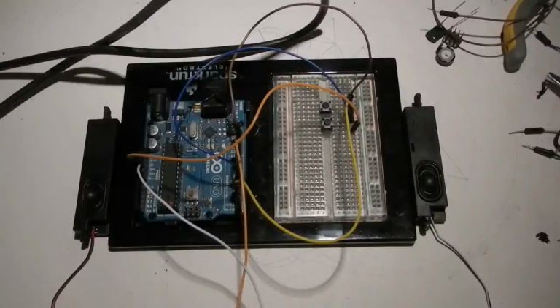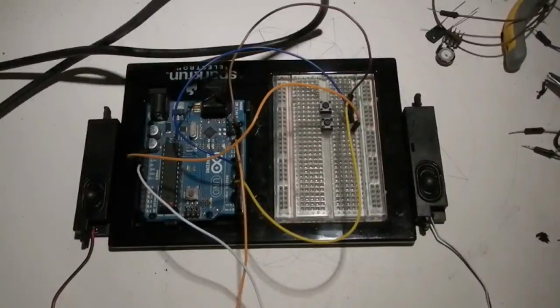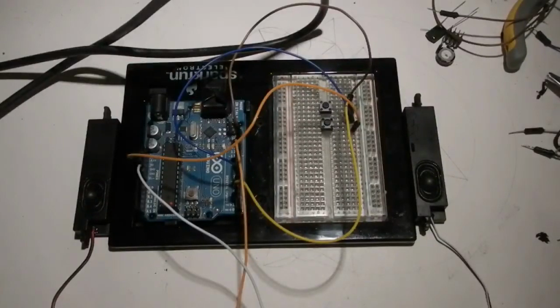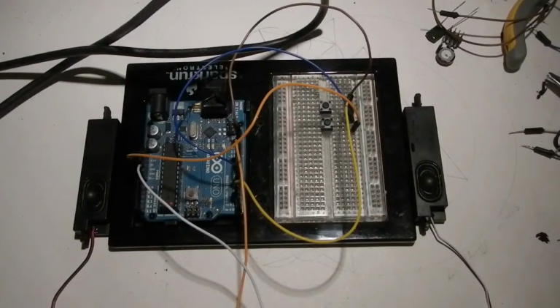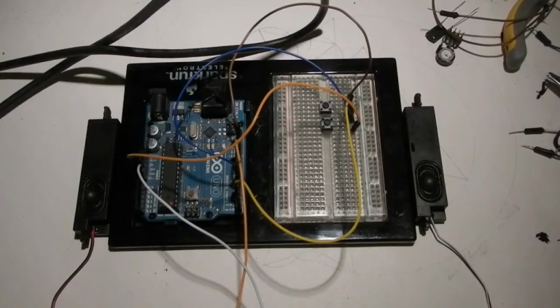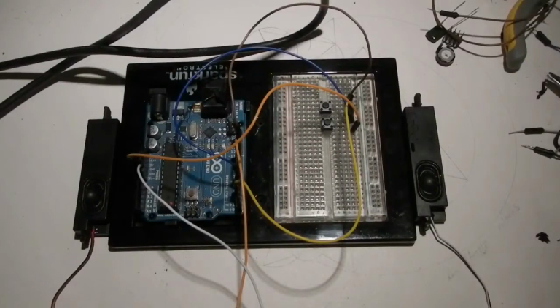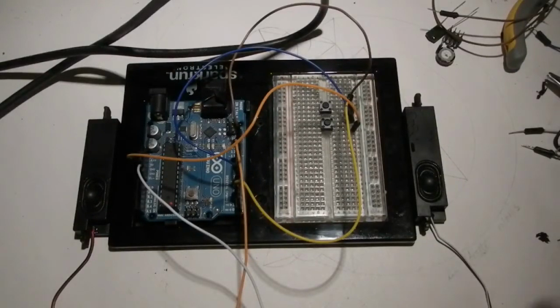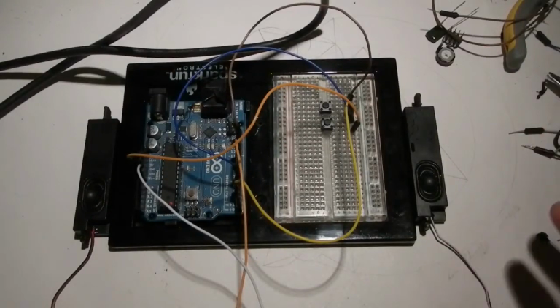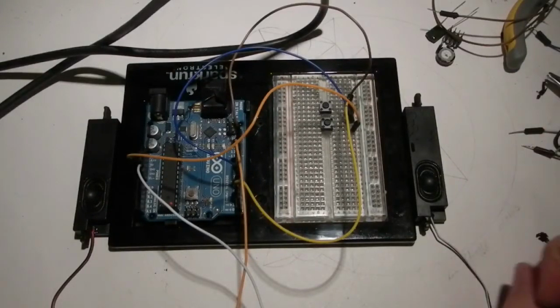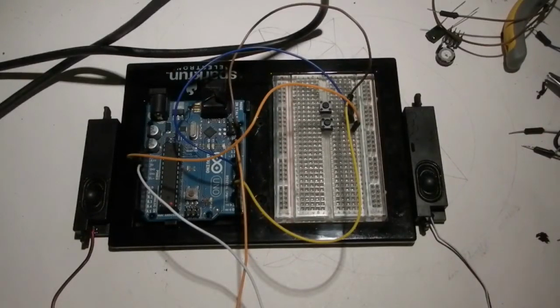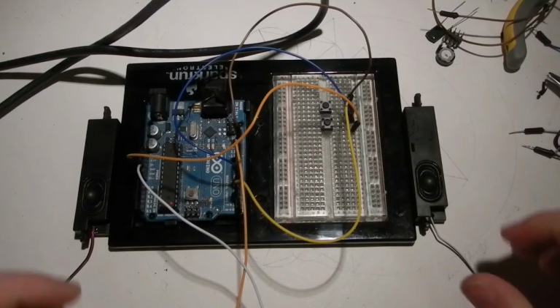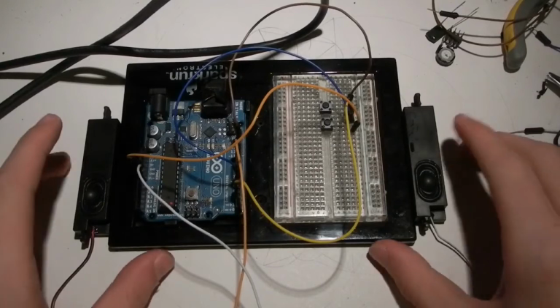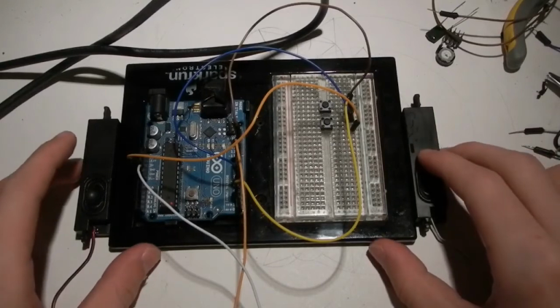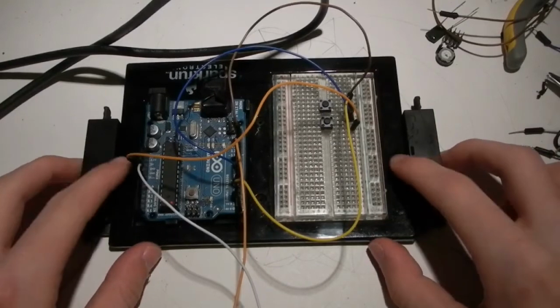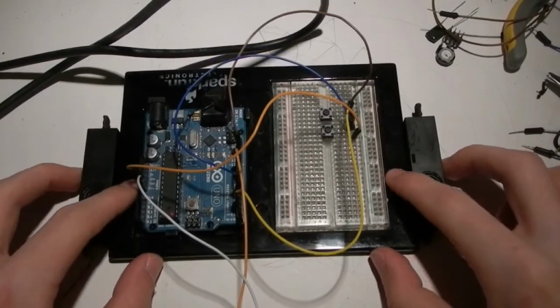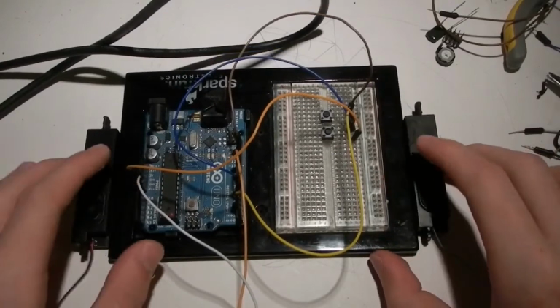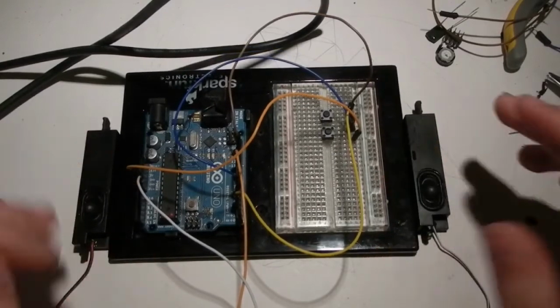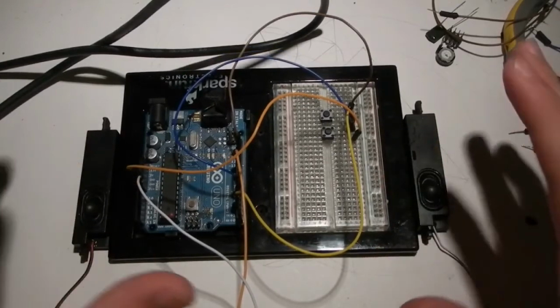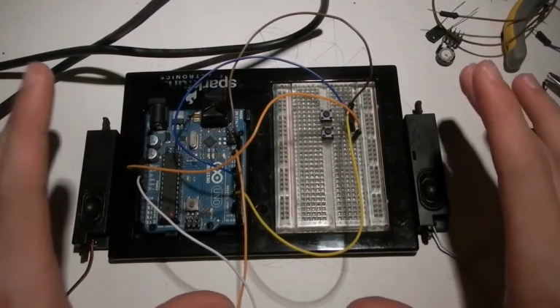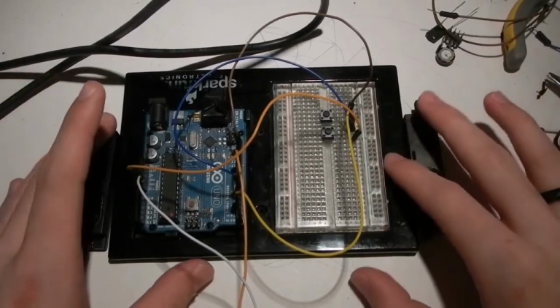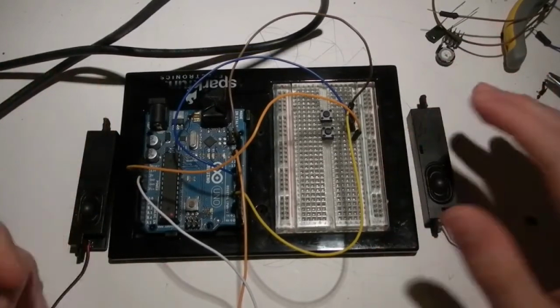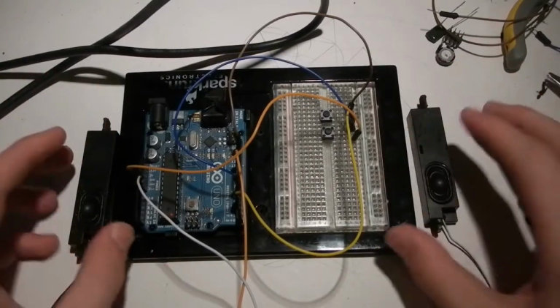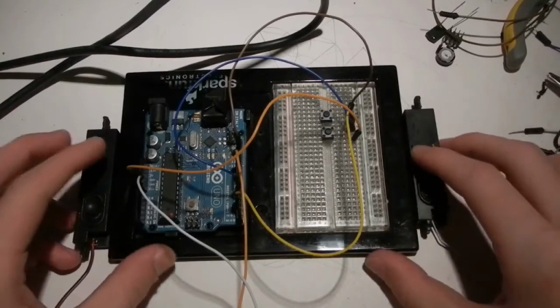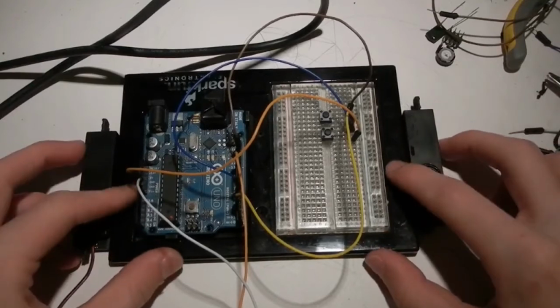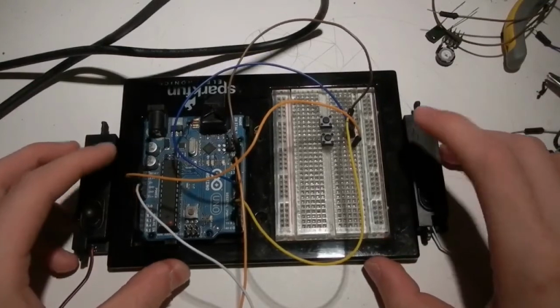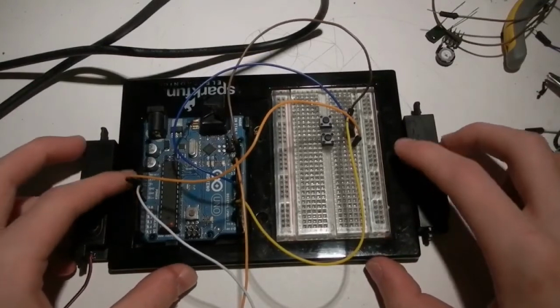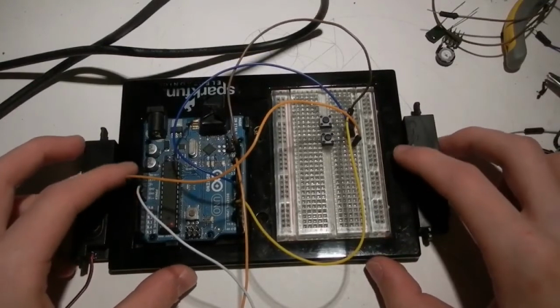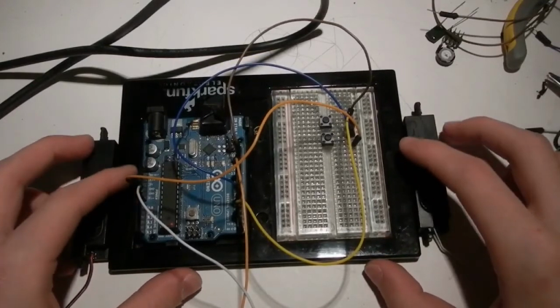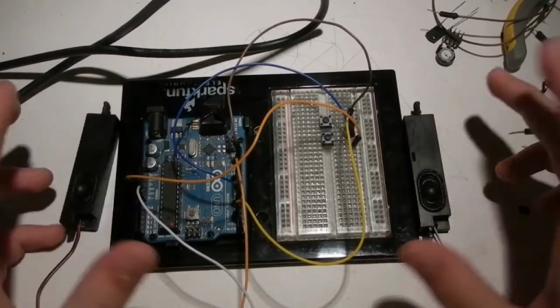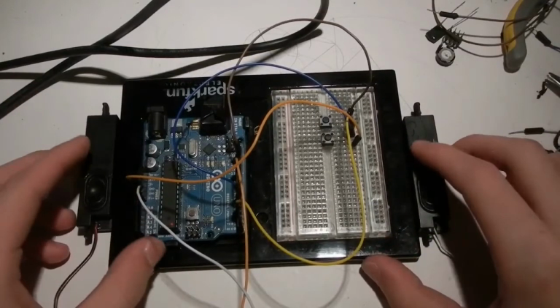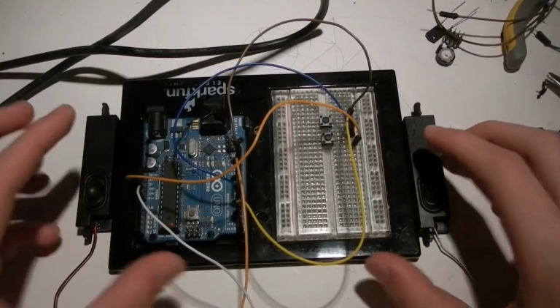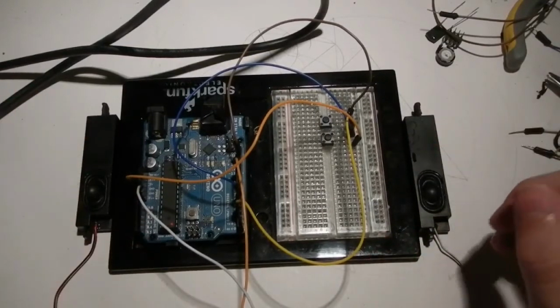Hello everyone, Human Hard Drive here. Today I'm going to be sharing with you a little project I've been working on. I'm building — it is an Arduino-based synthesizer.